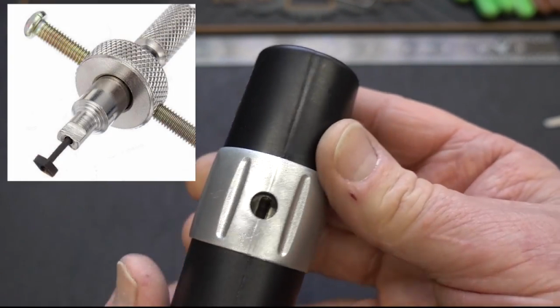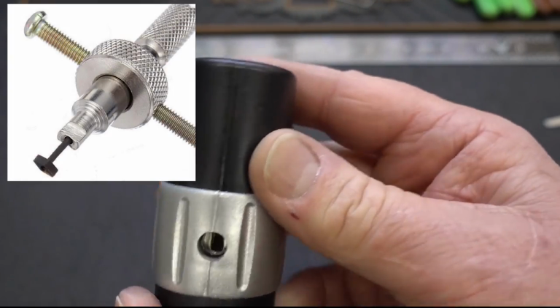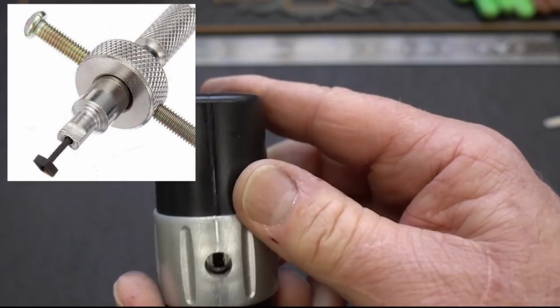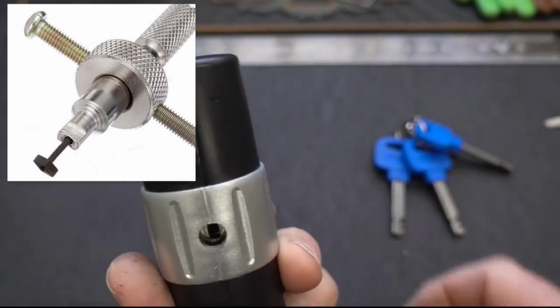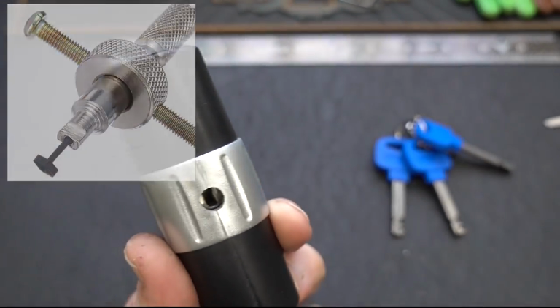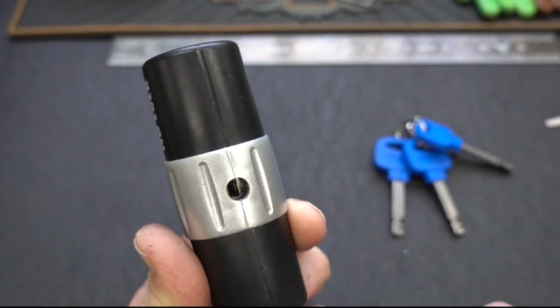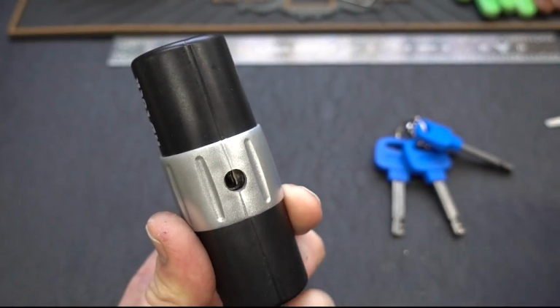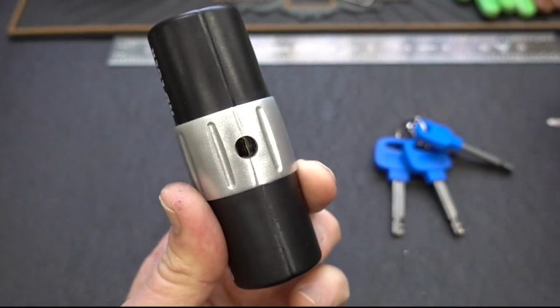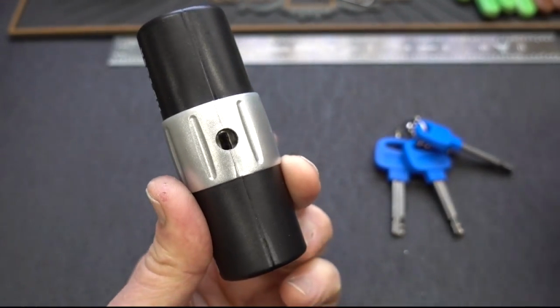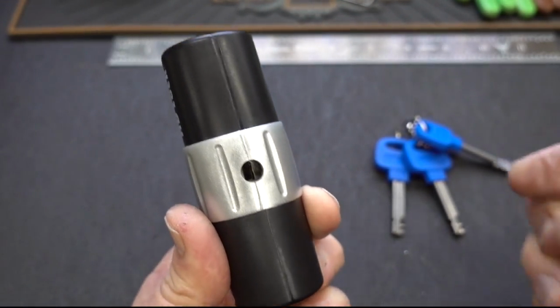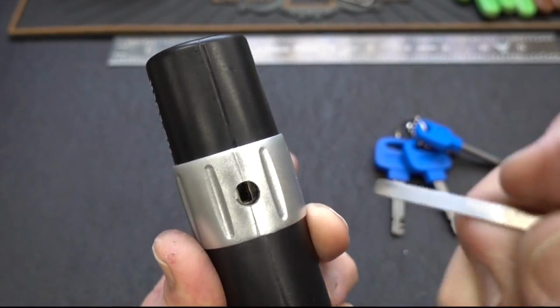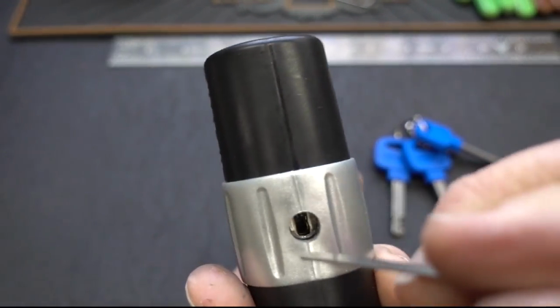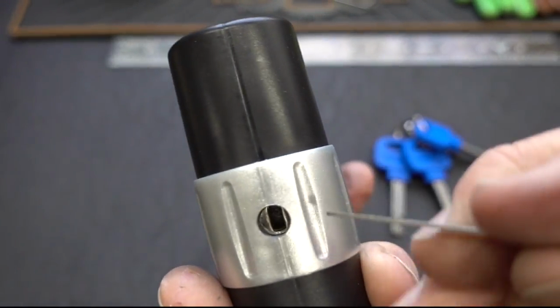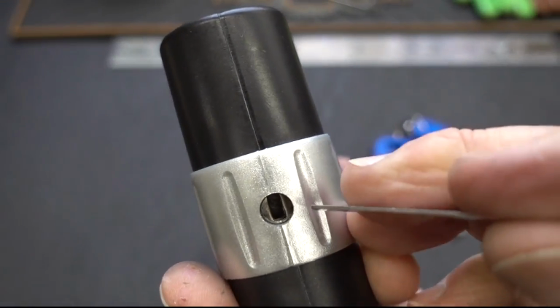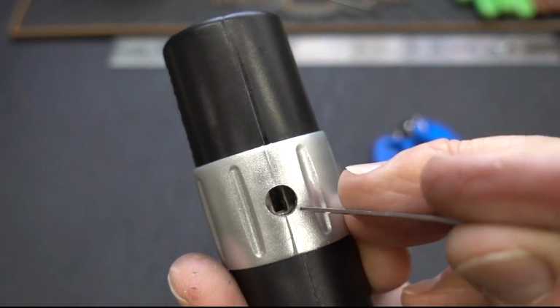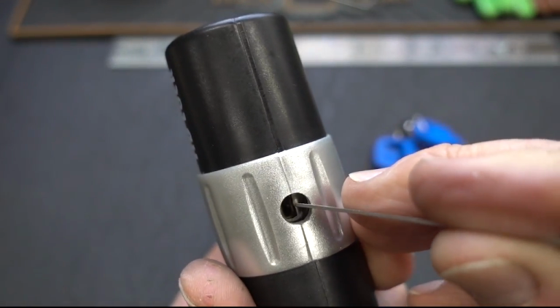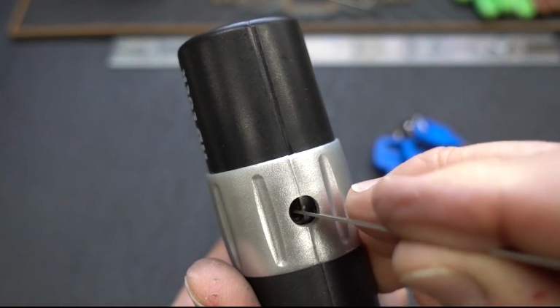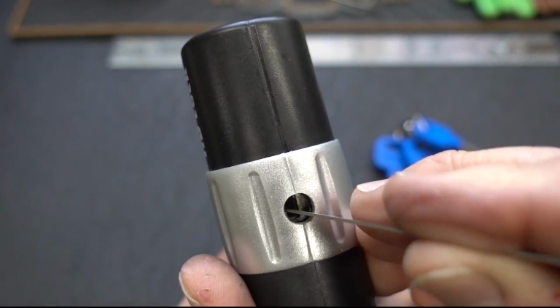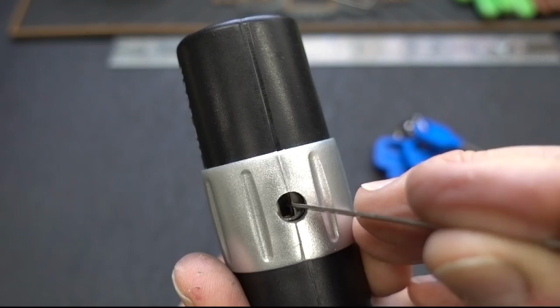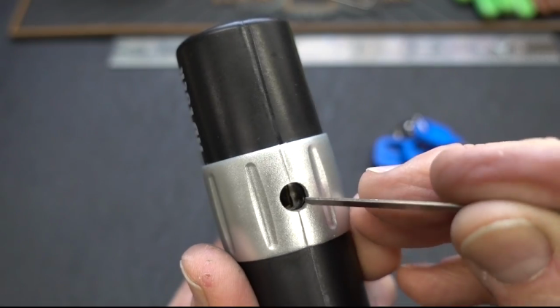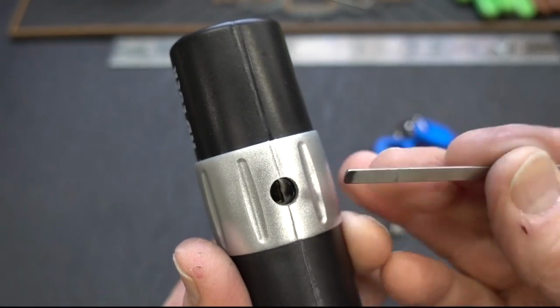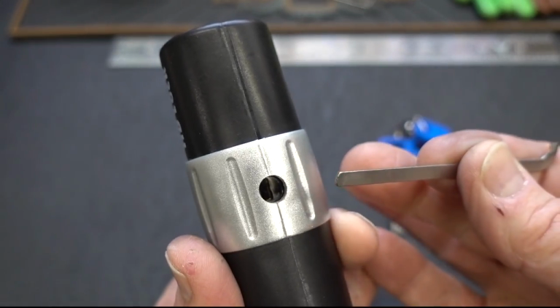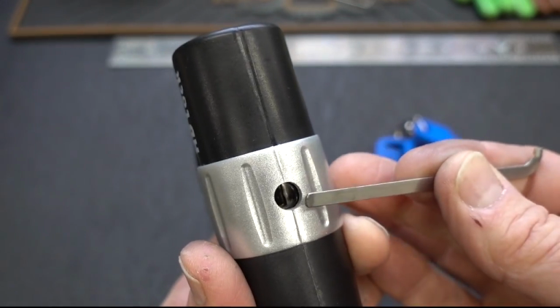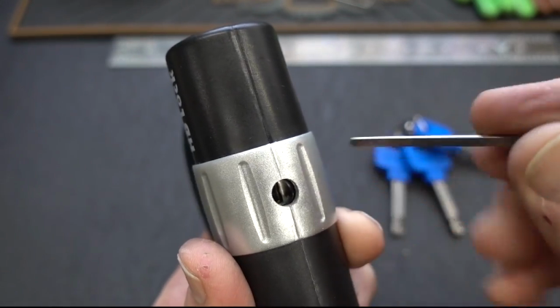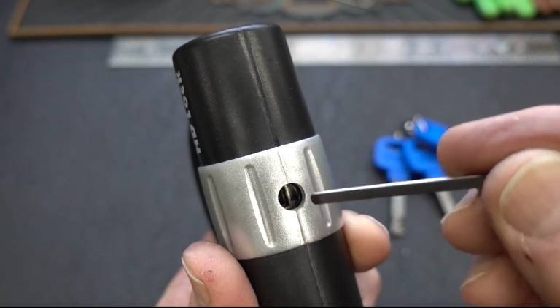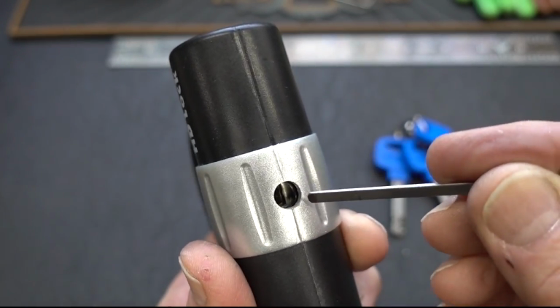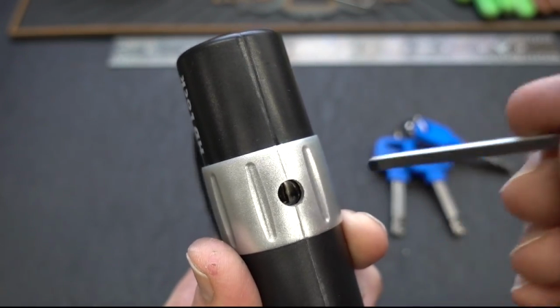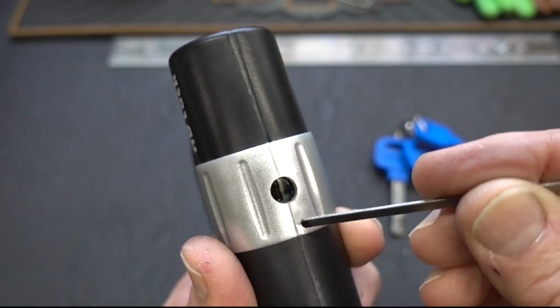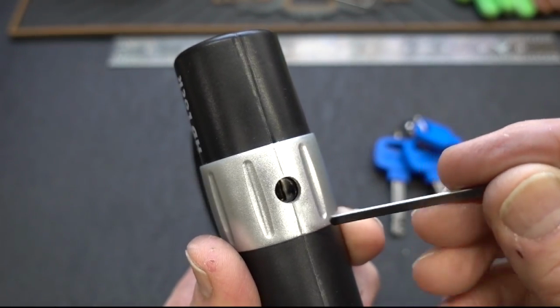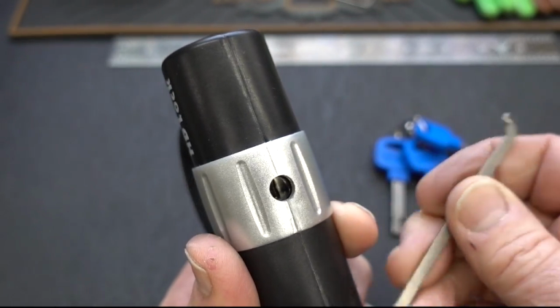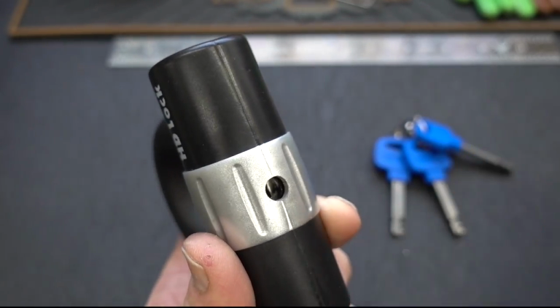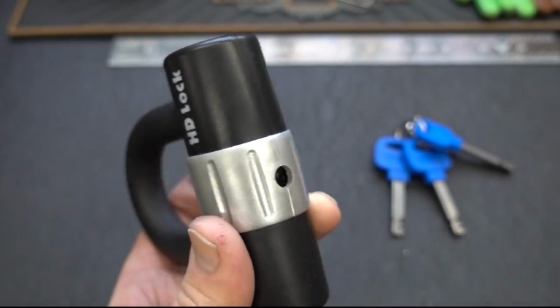And to make things just a little bit more interesting, this one actually has a spinner disc down inside of there. So the first disc is a spinner and the second one is actually the tensioner.